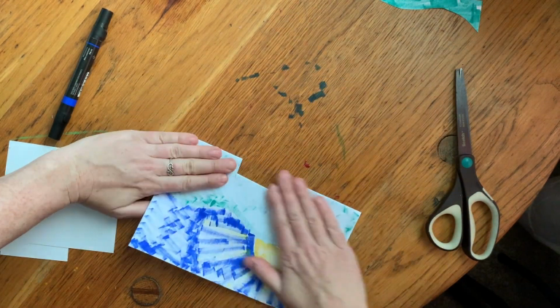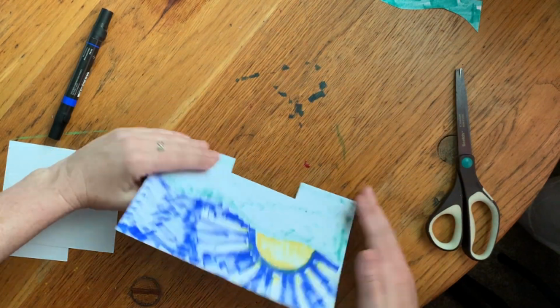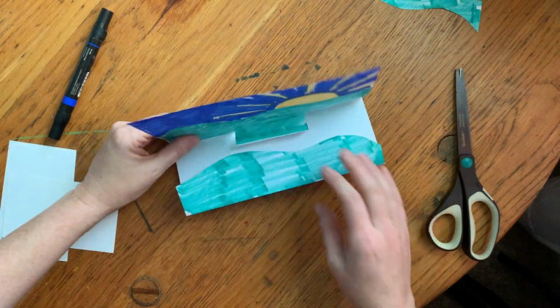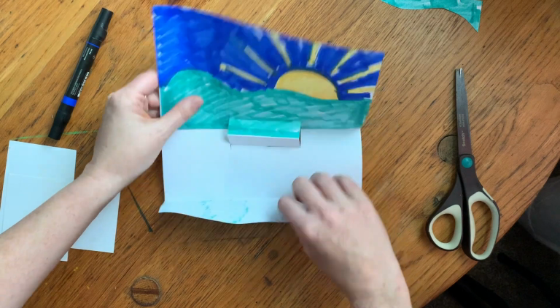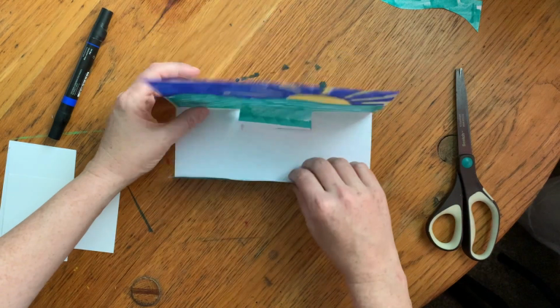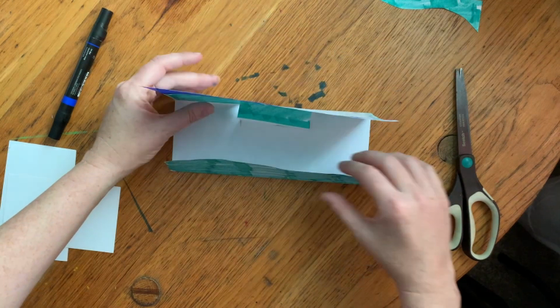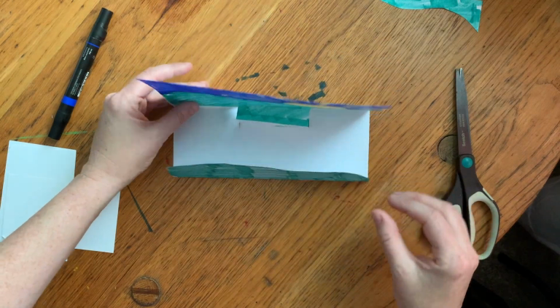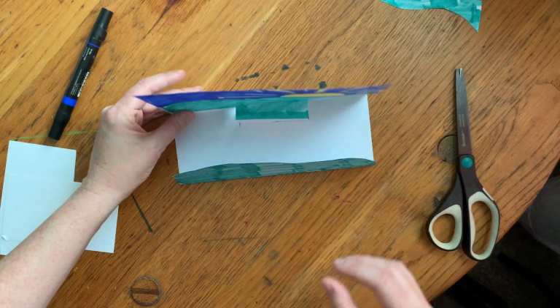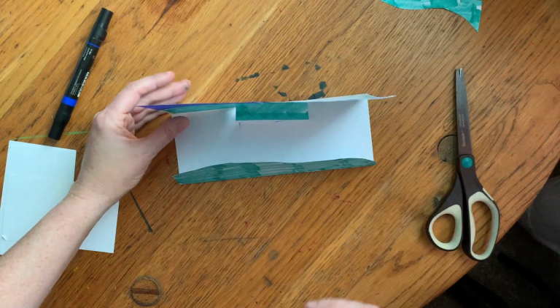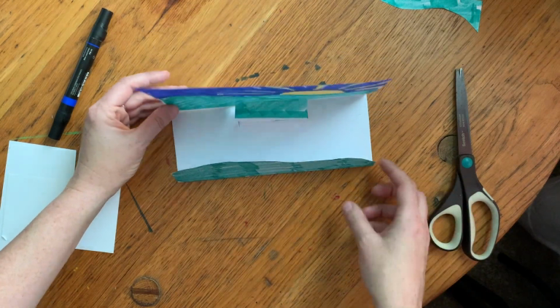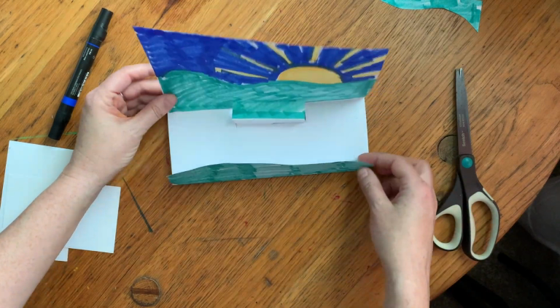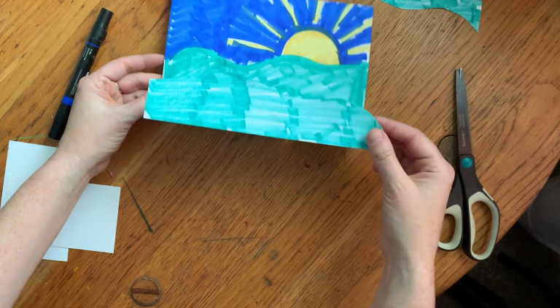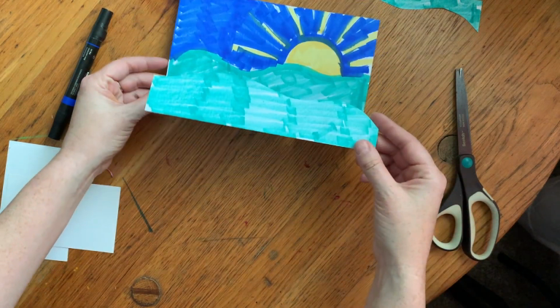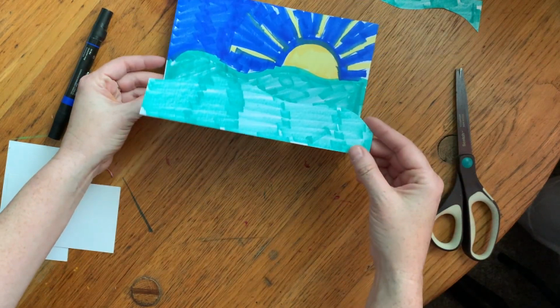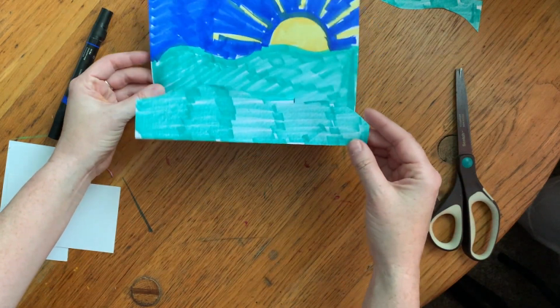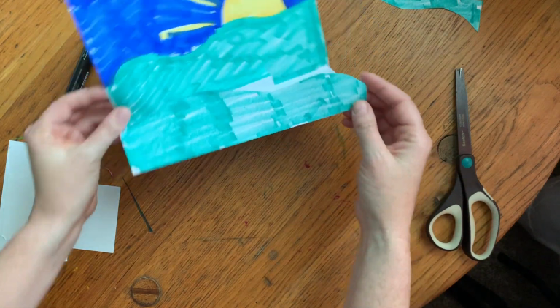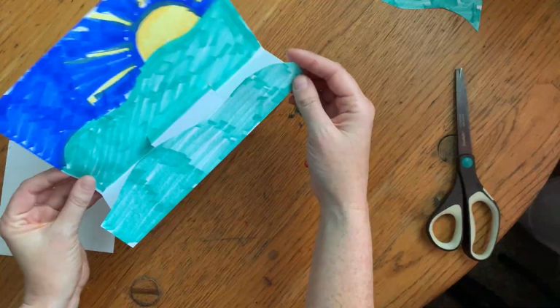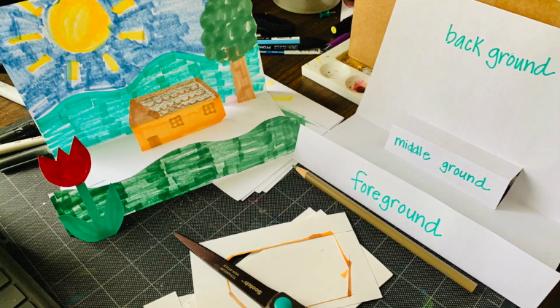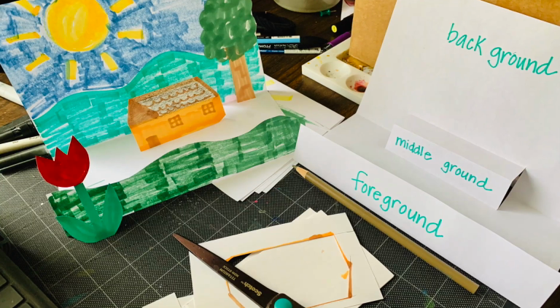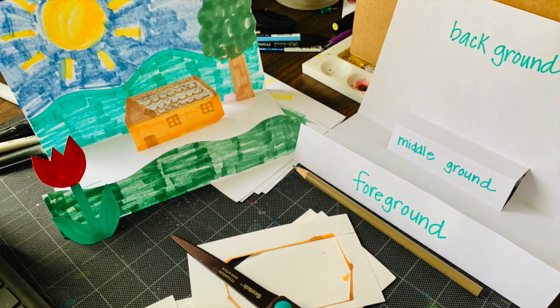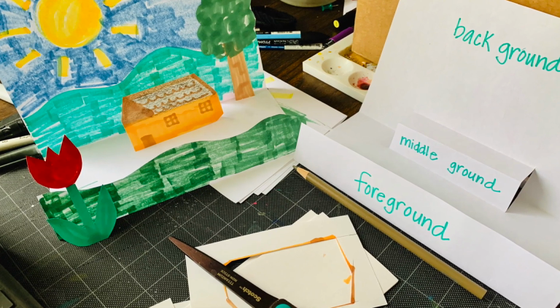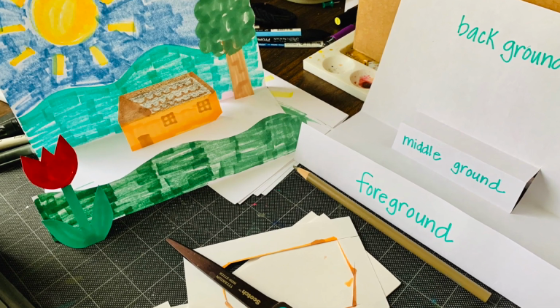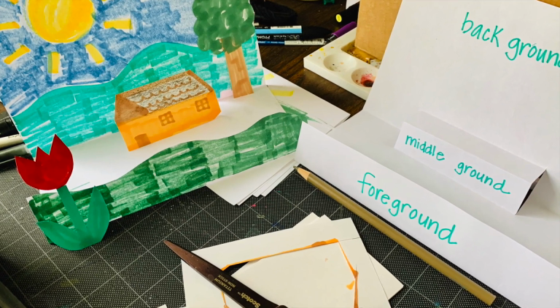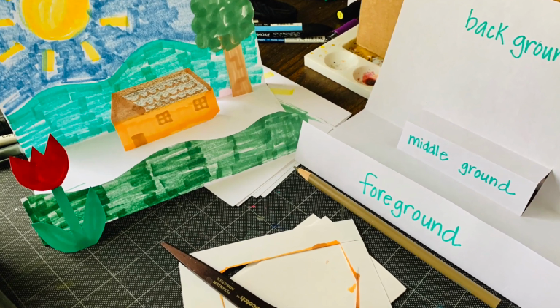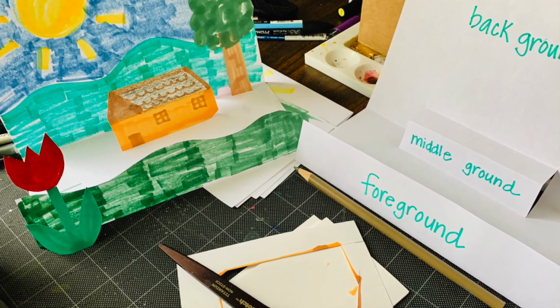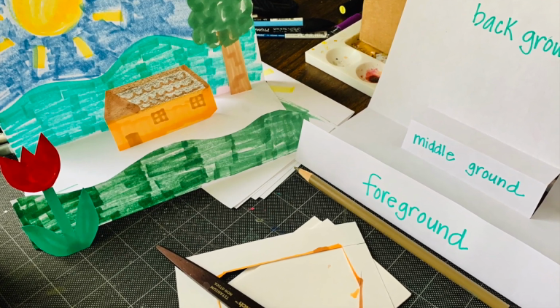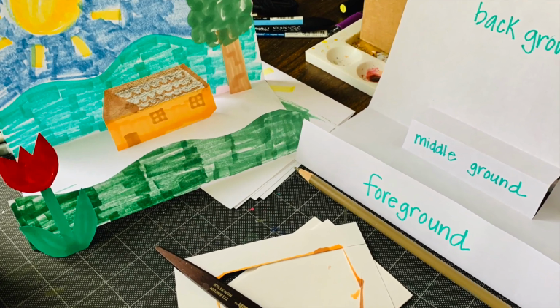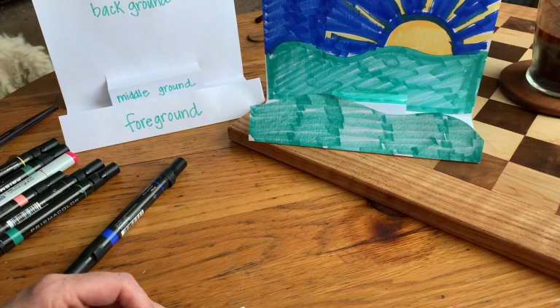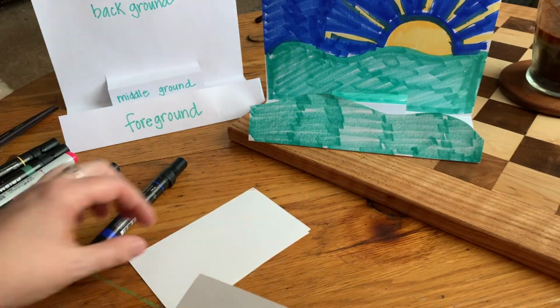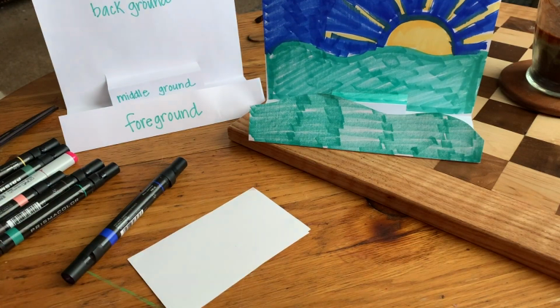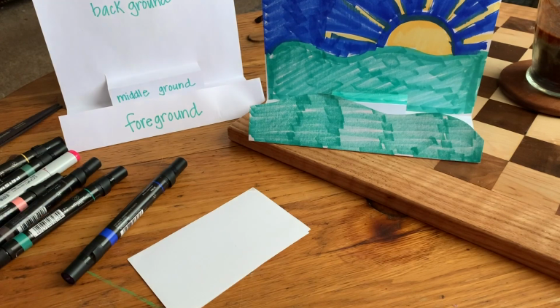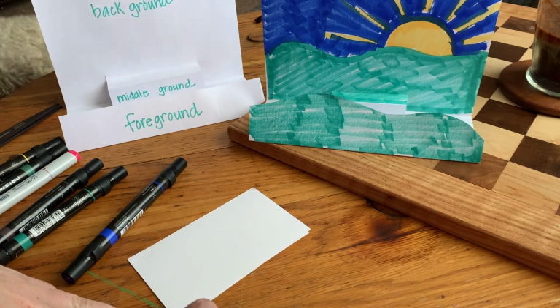So that's how you make a landscape in 3D, and now the fun part can really begin. Let's draw and cut out some objects to put in the foreground, middle ground, and background.